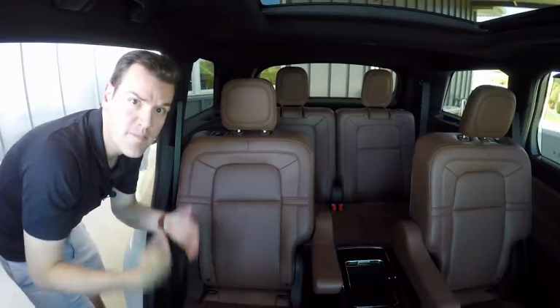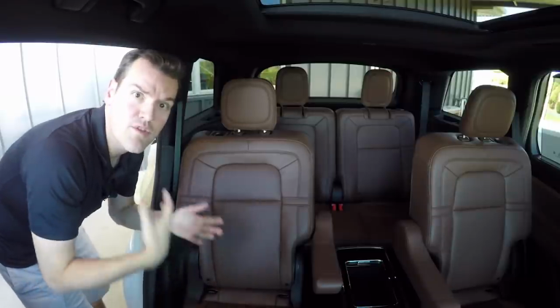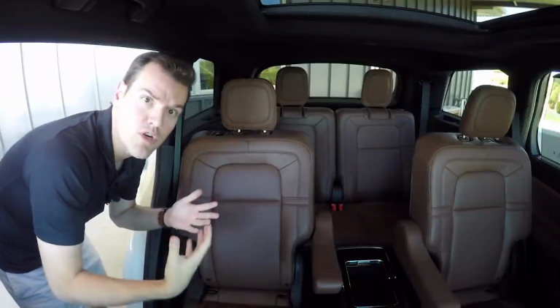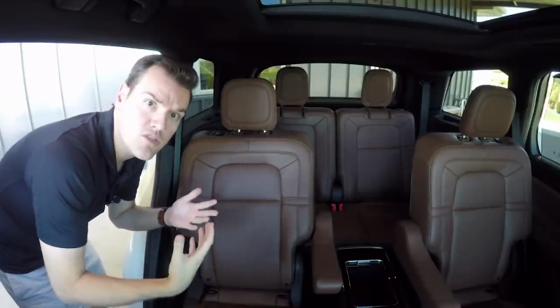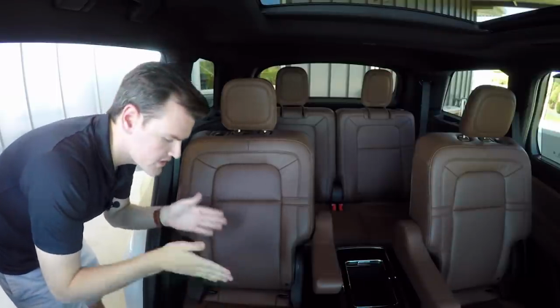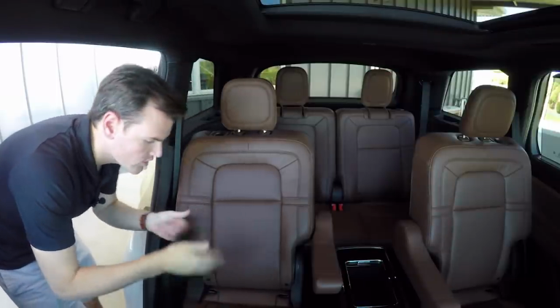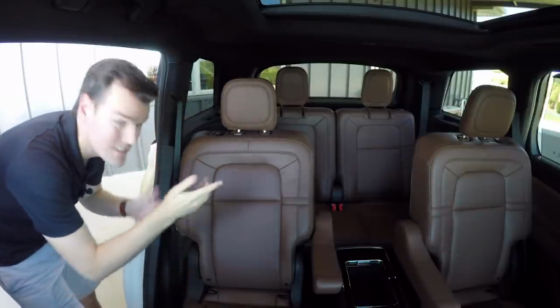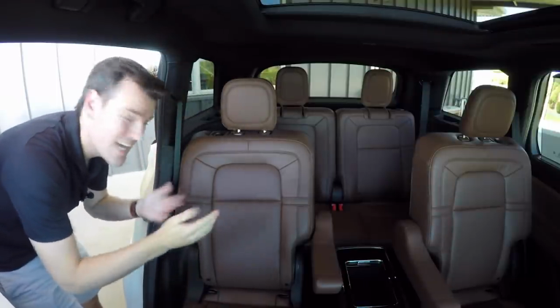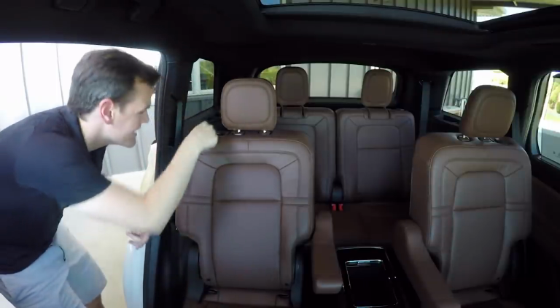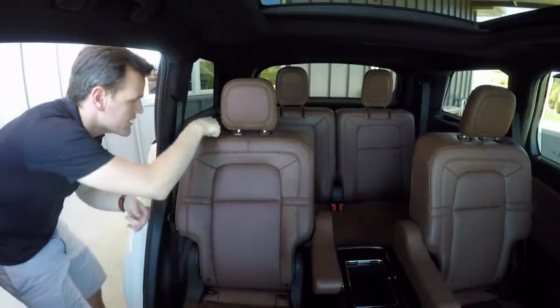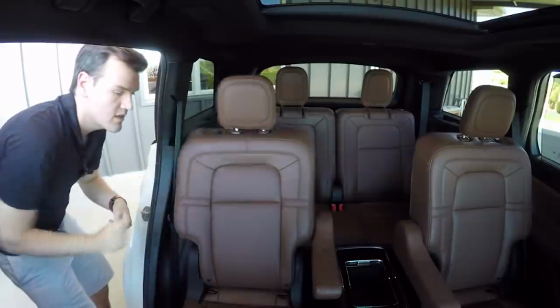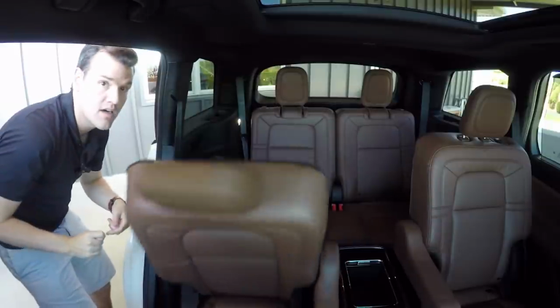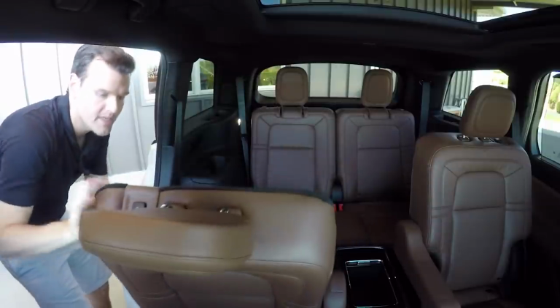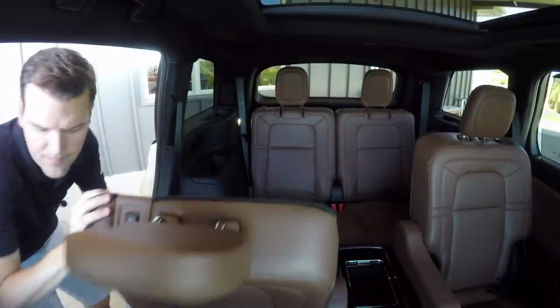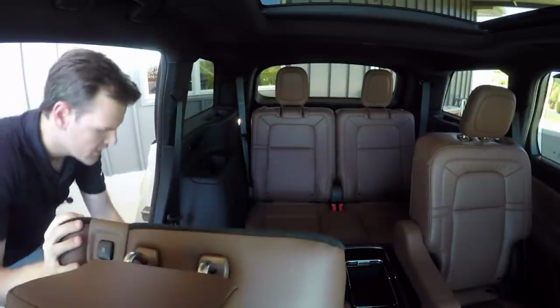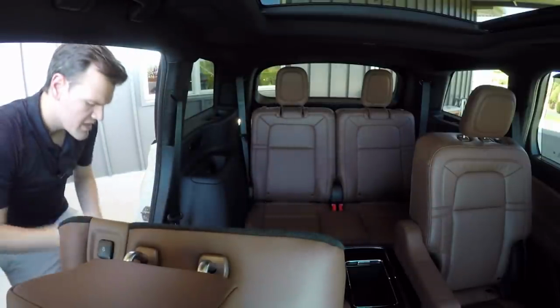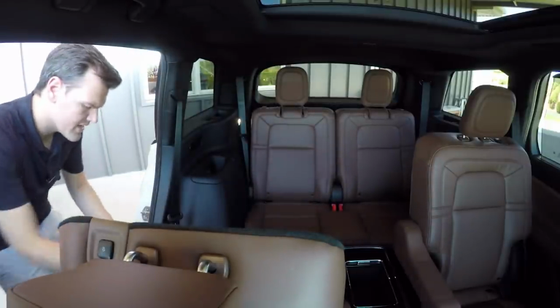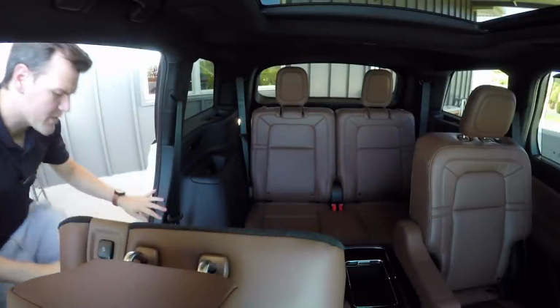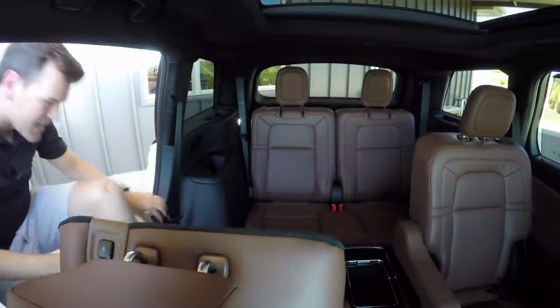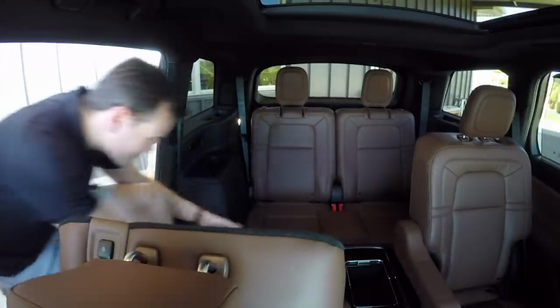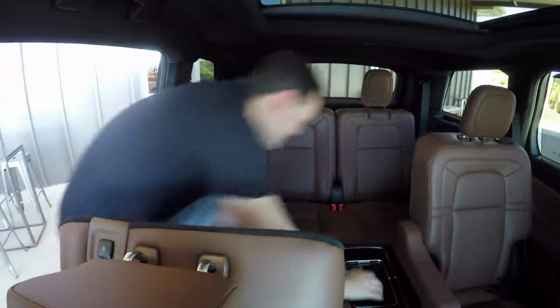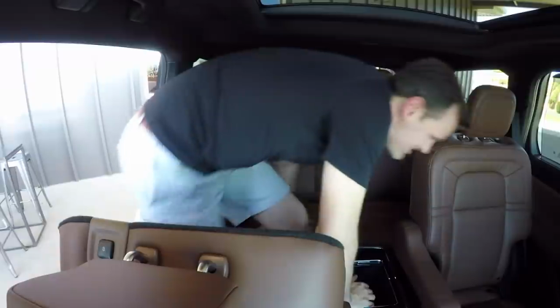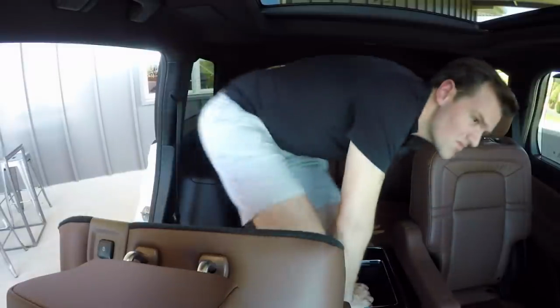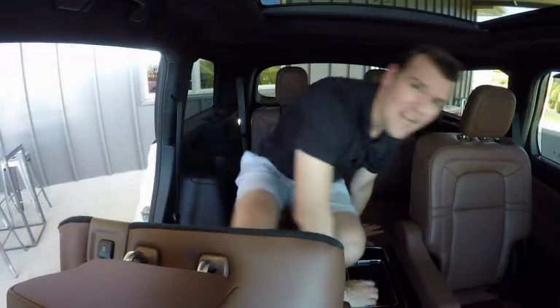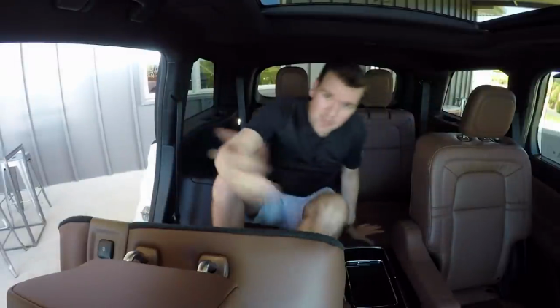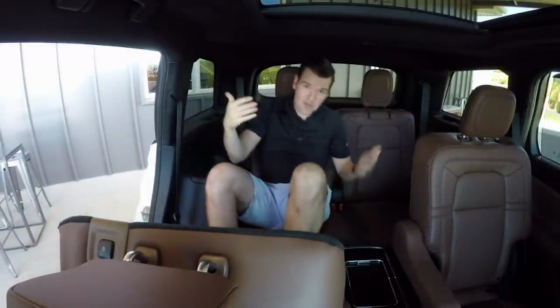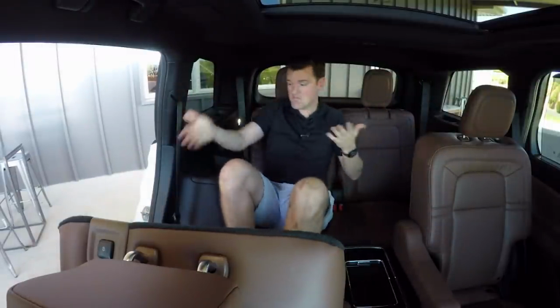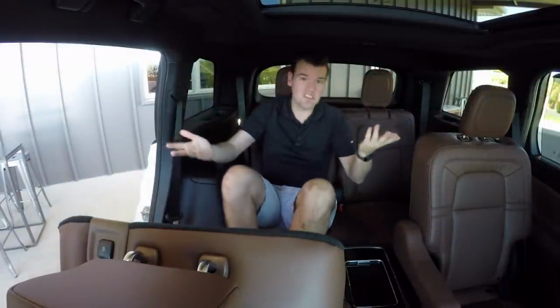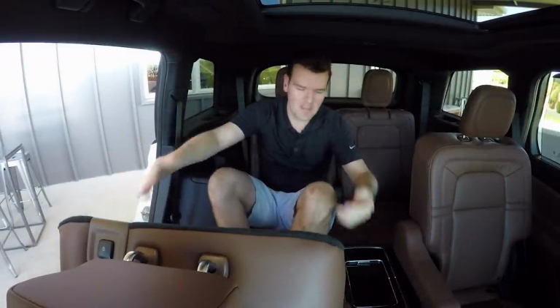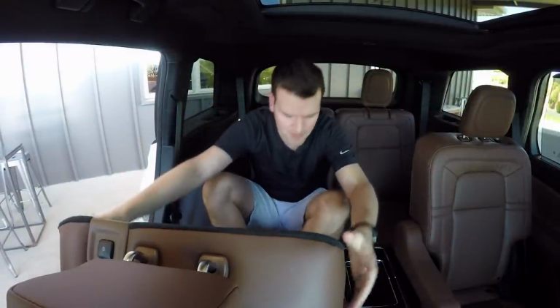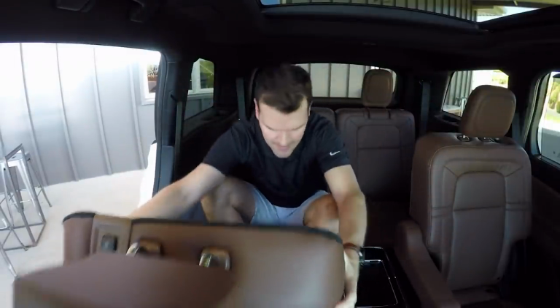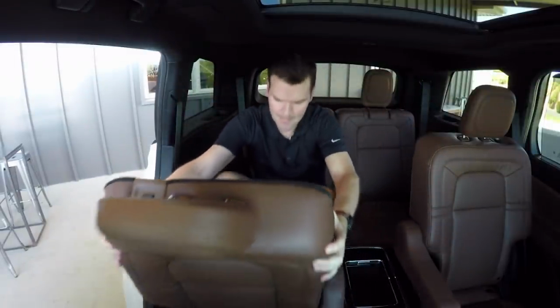Like many three-row crossovers, the second row here can slide at the press of a button. The gap to get back here is pretty average — I'm six-foot-three and that wasn't that difficult.